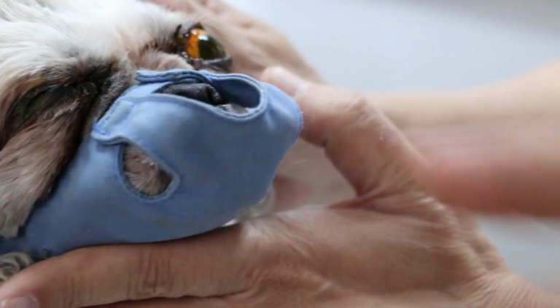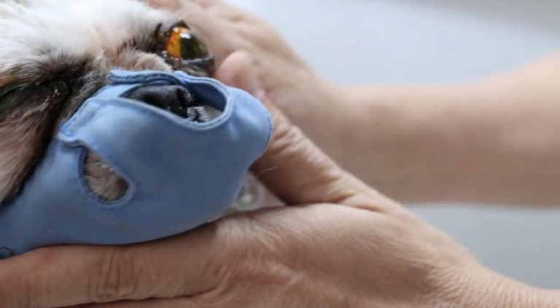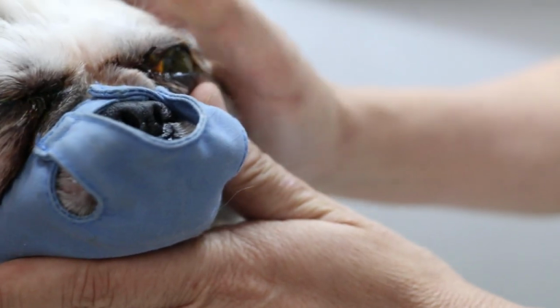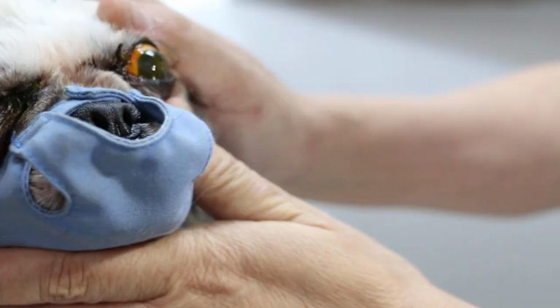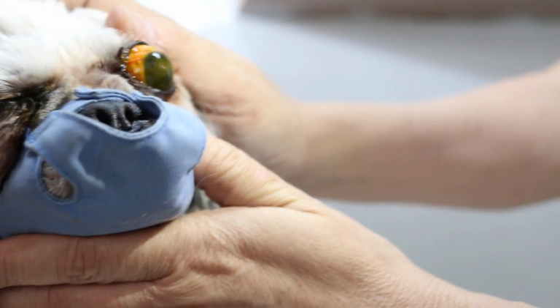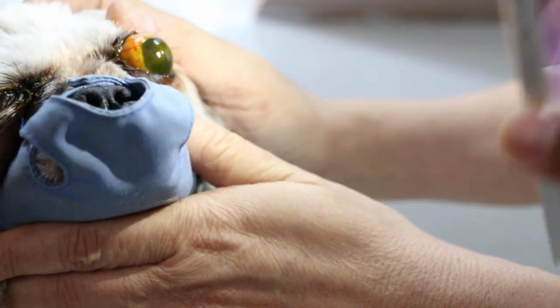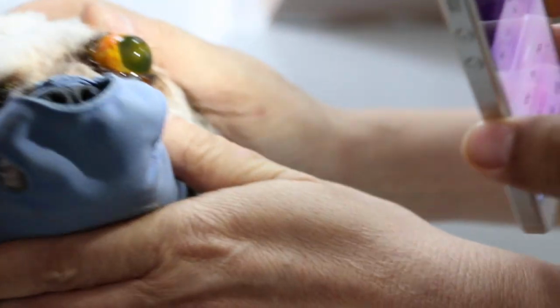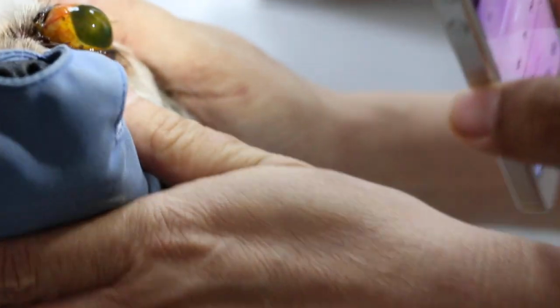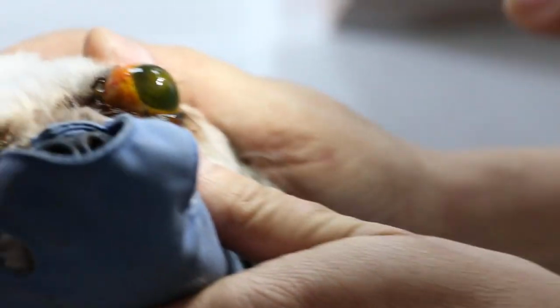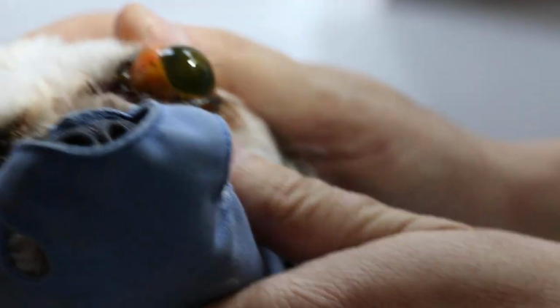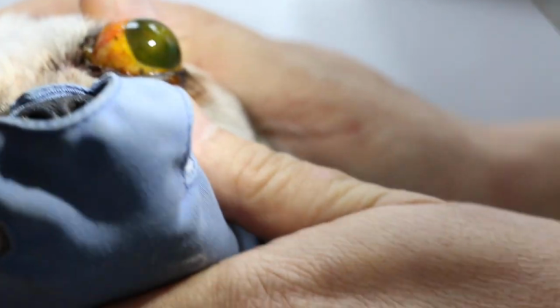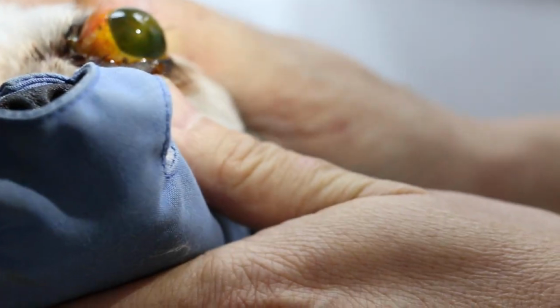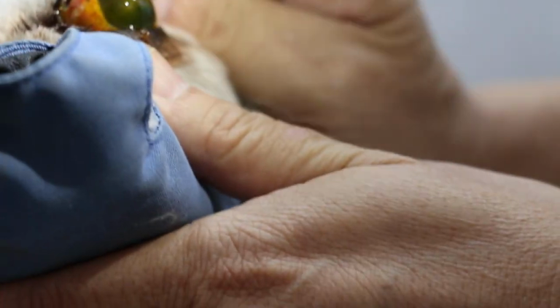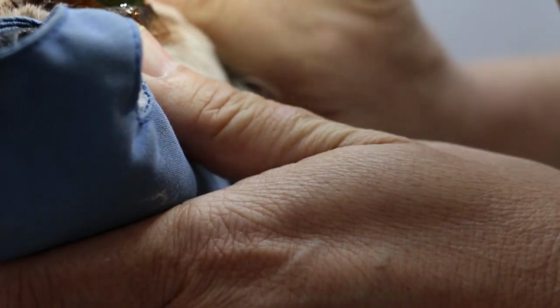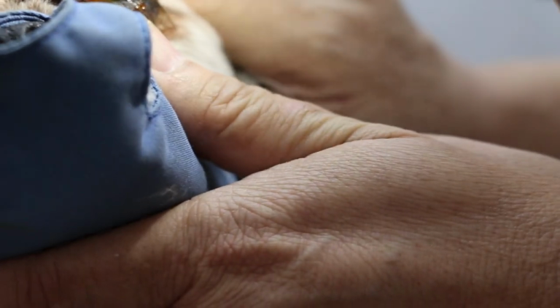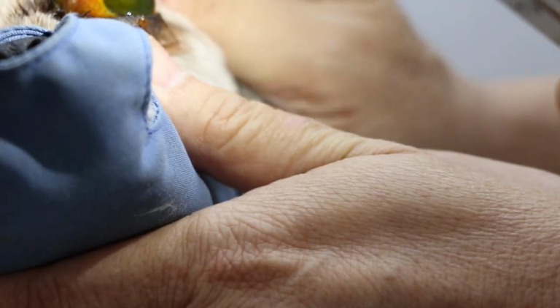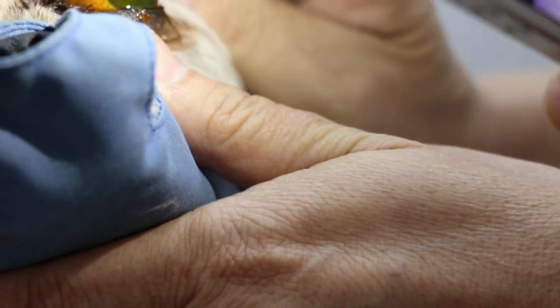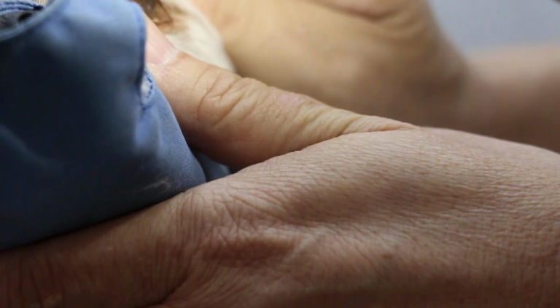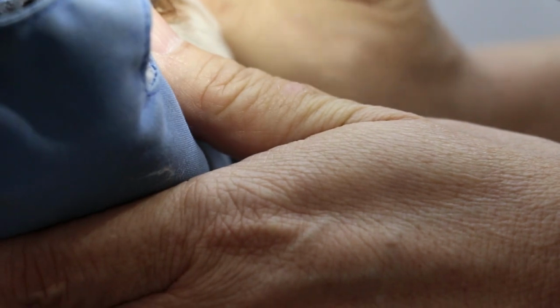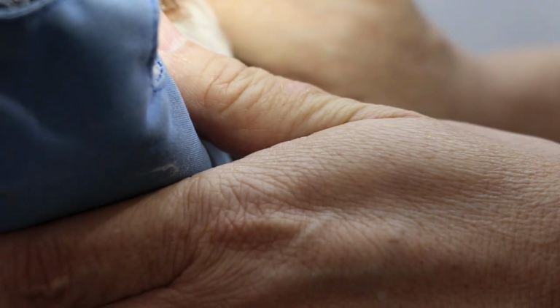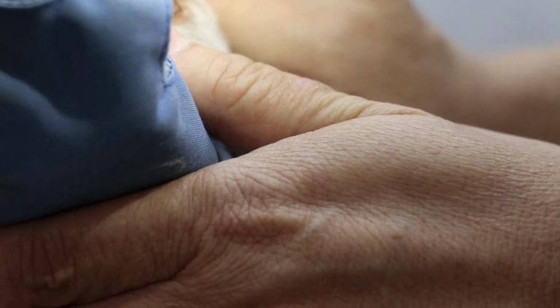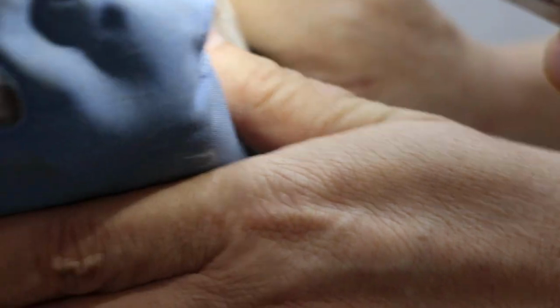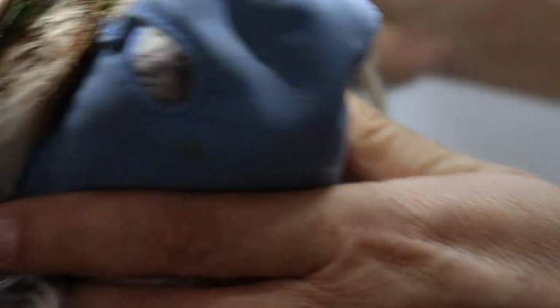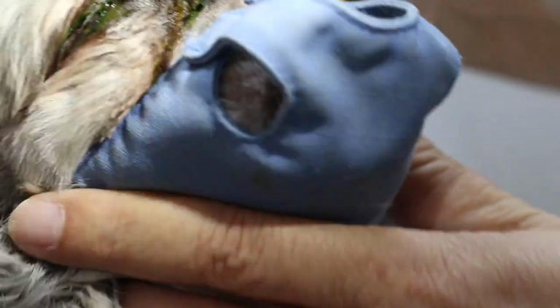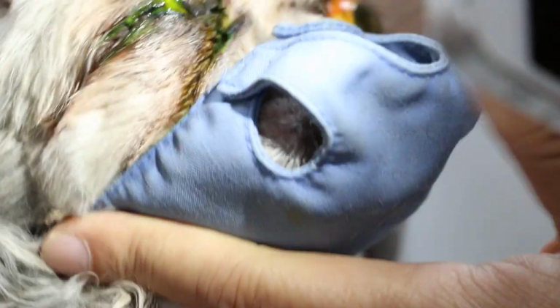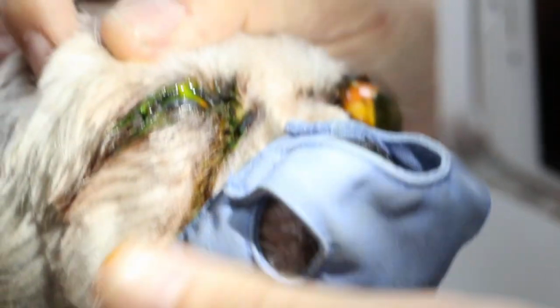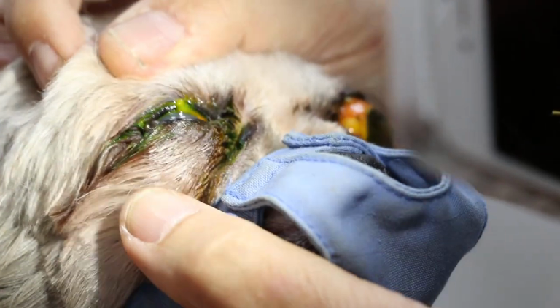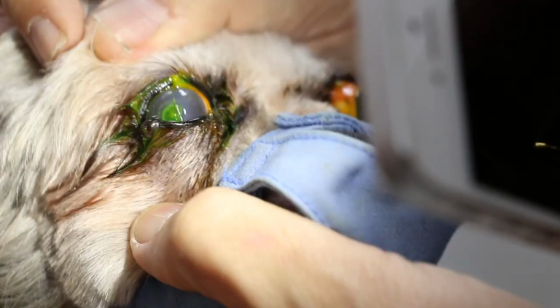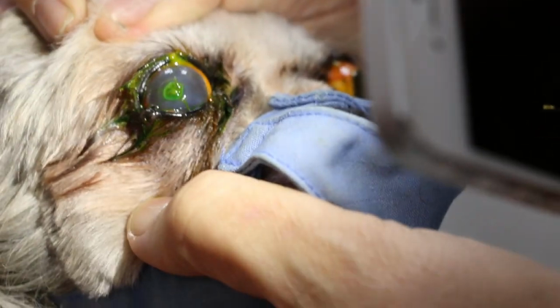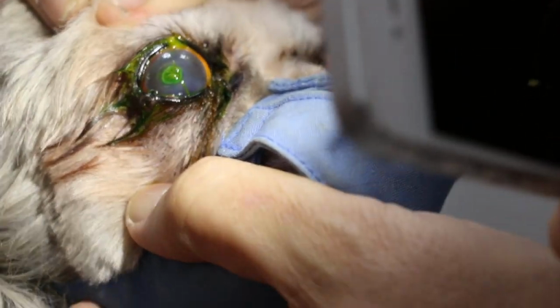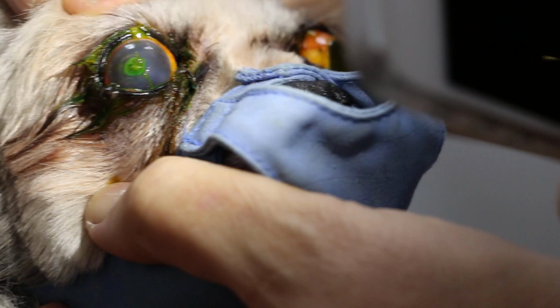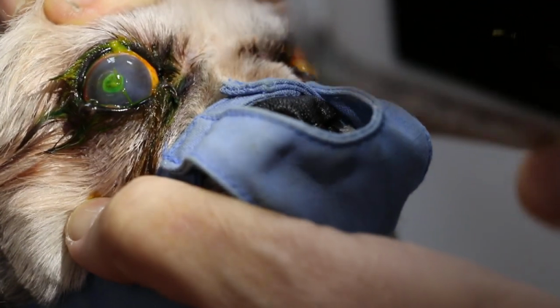Okay, we show the owner the ulcer. This one is the old ulcer, which is already white color — the scar. There is a scar. But the recent ulcer is green. There you can see, very green.